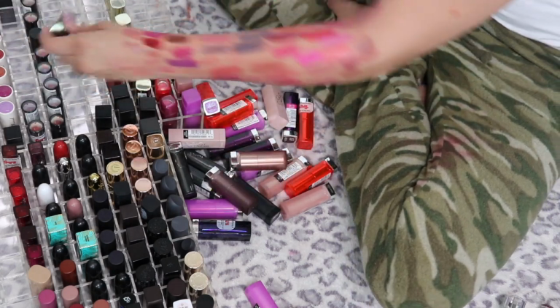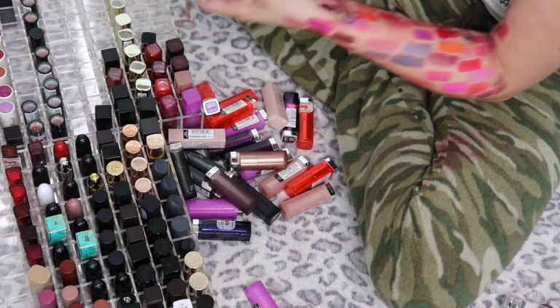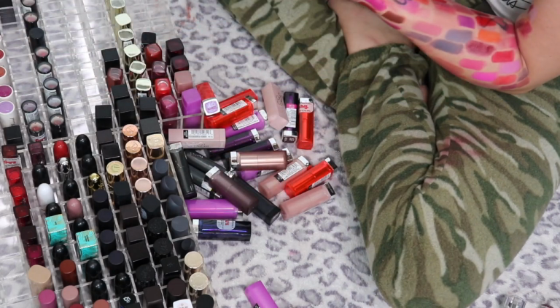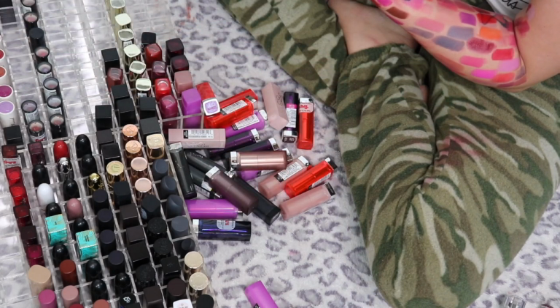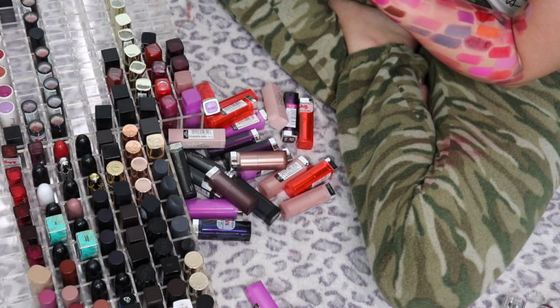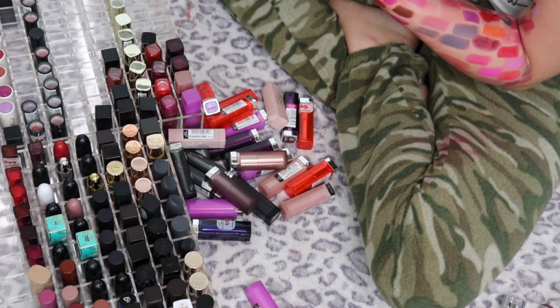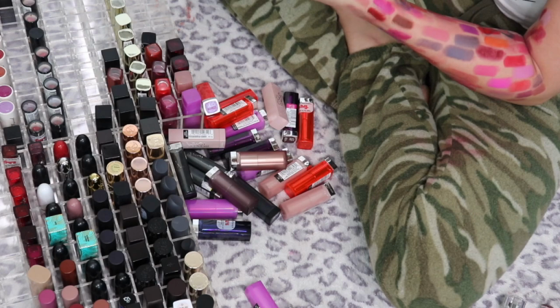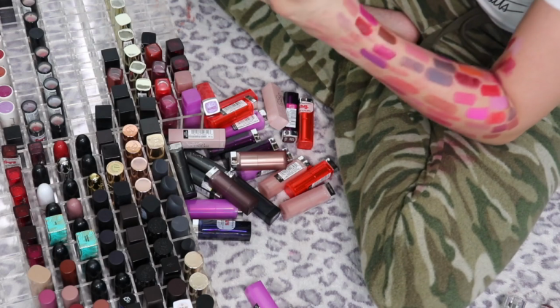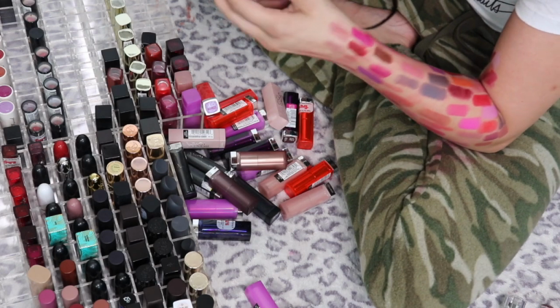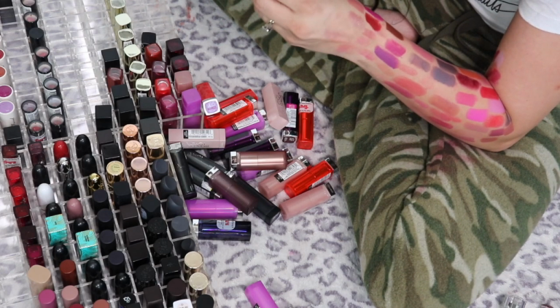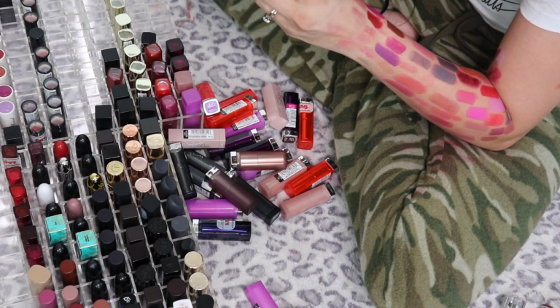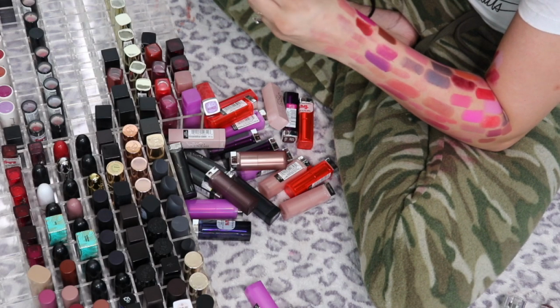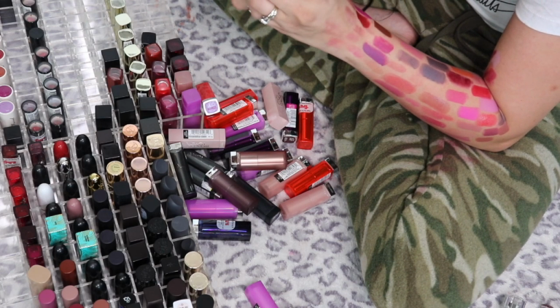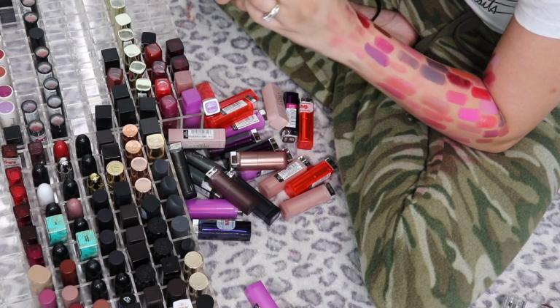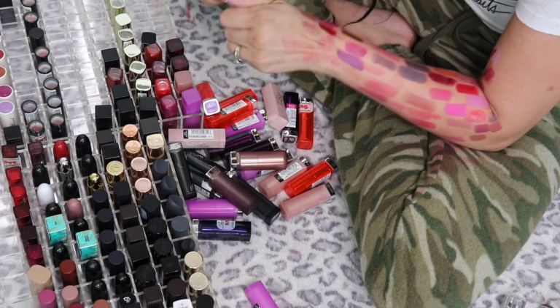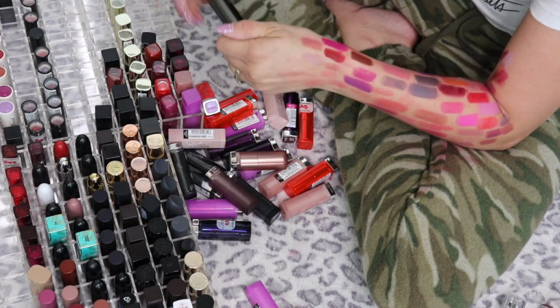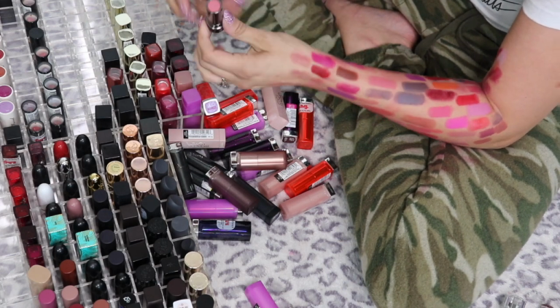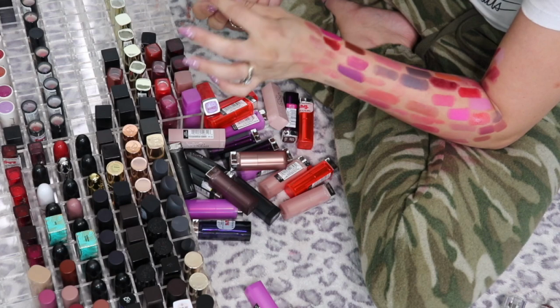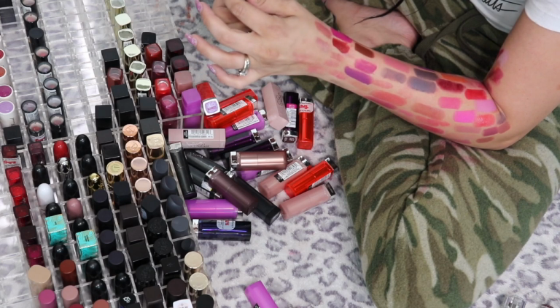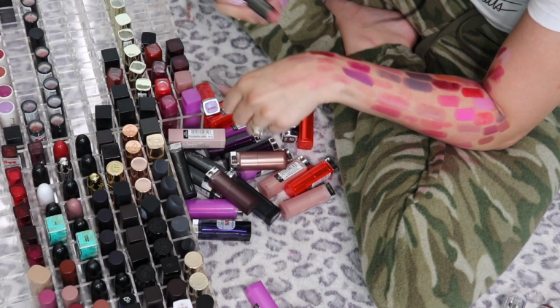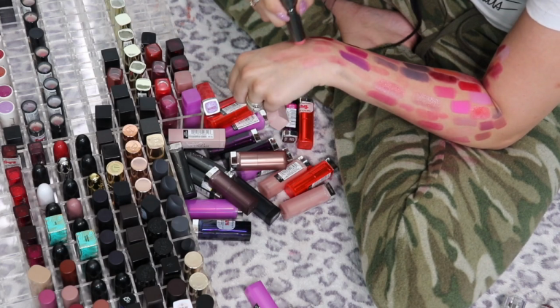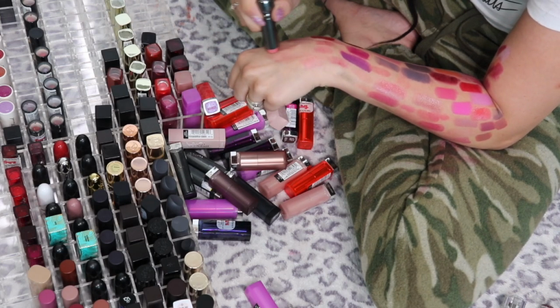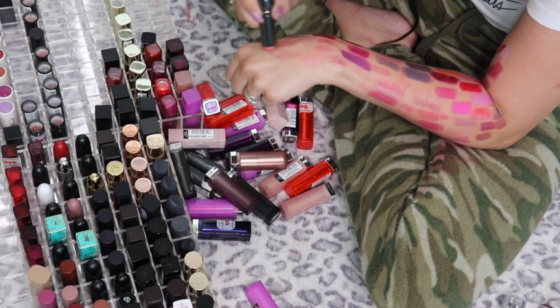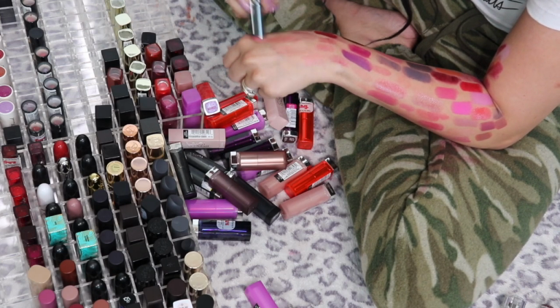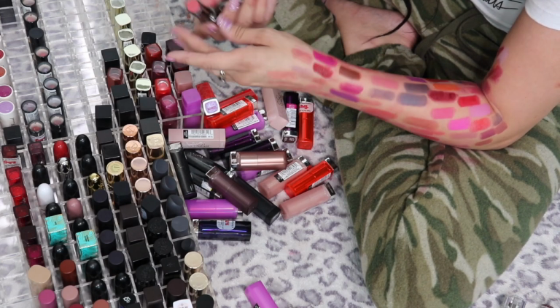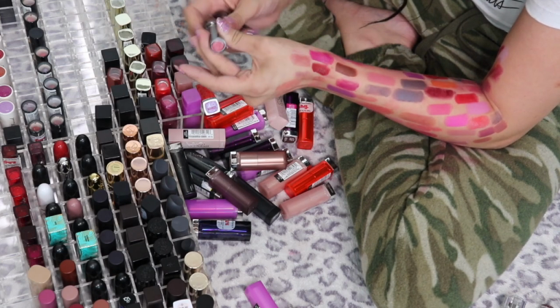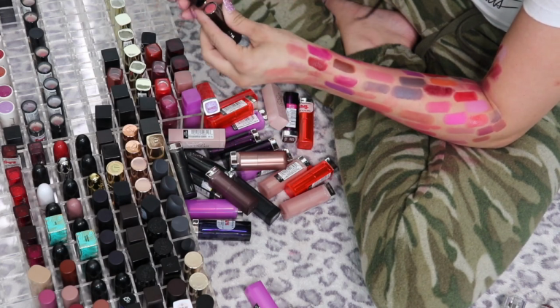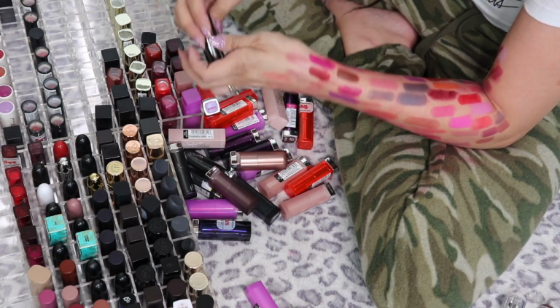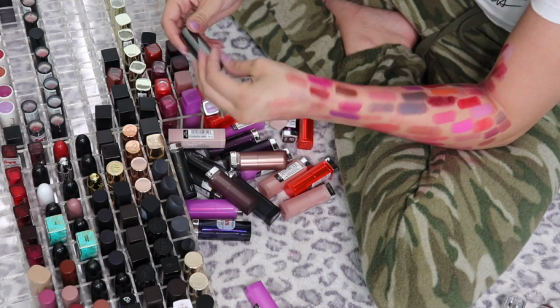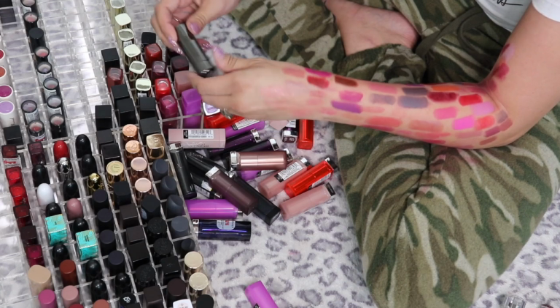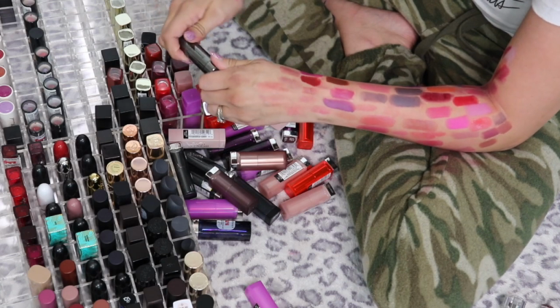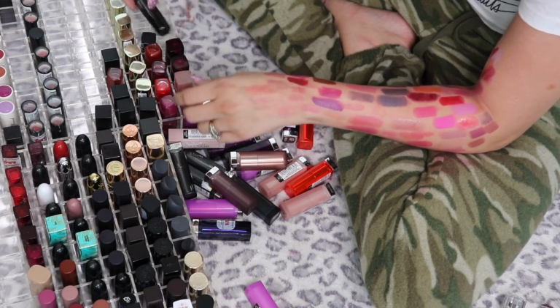This is the Perricone MD — the no-lipstick lipstick, or the no-makeup lipstick. I don't think there are multiple shades of this. I got this as a Platinum perk and I actually do really like it — it's very pretty, so I'm keeping this one.